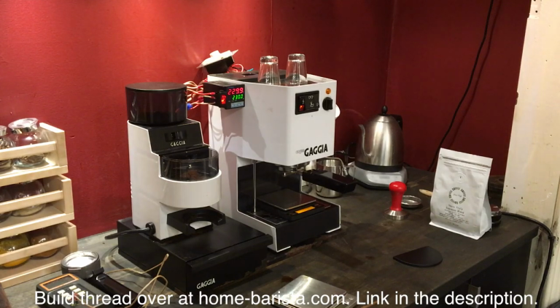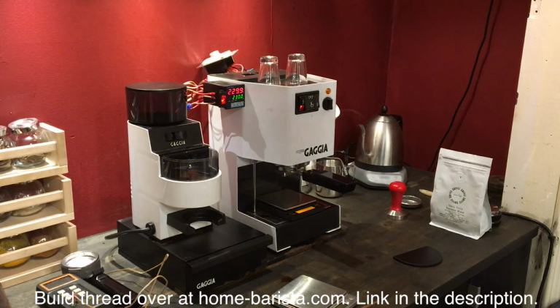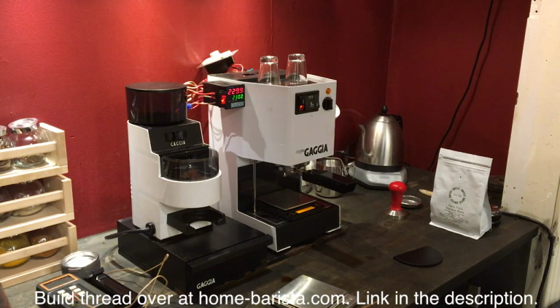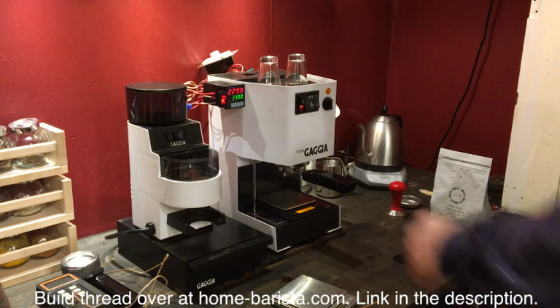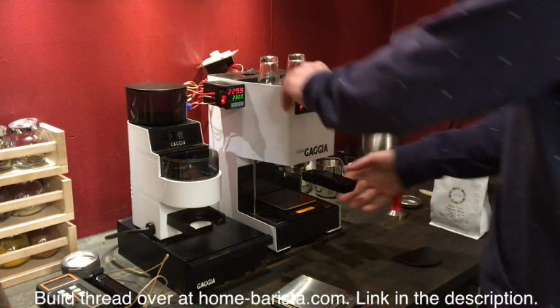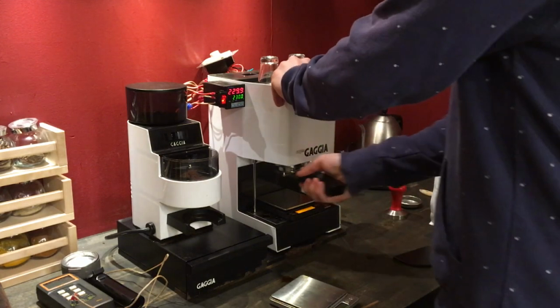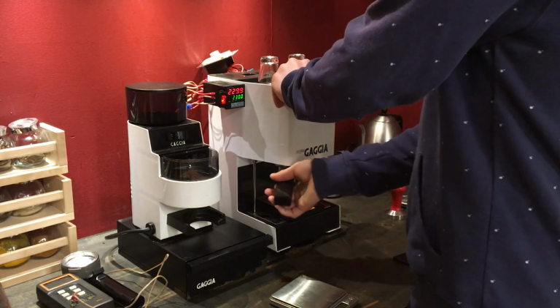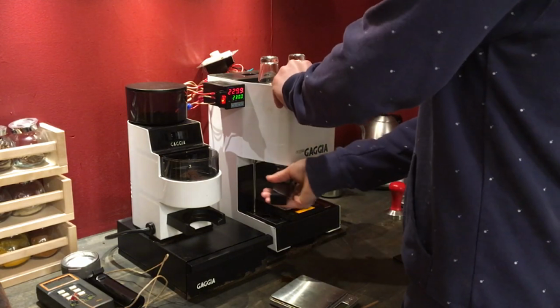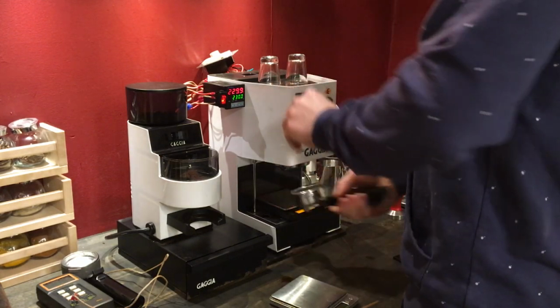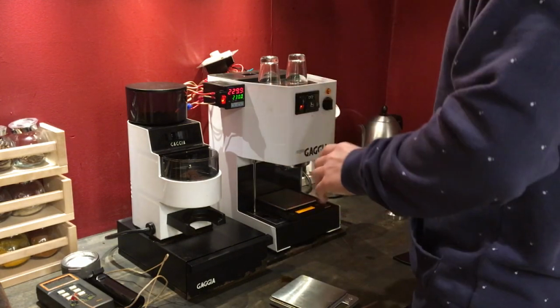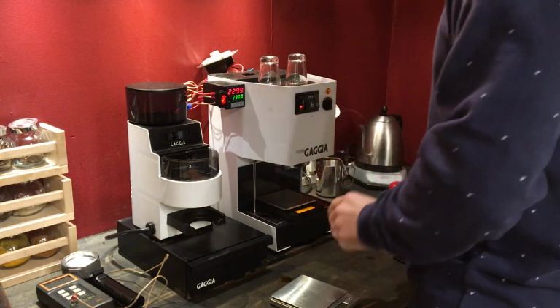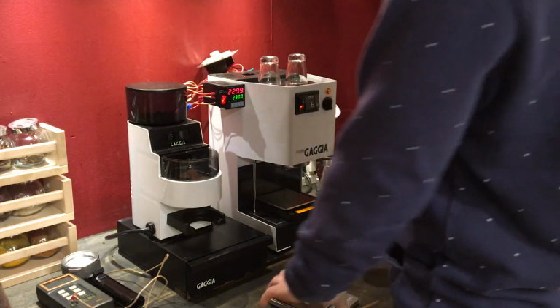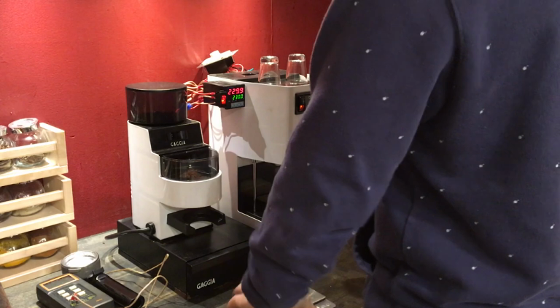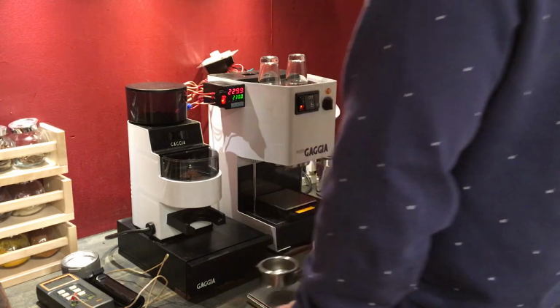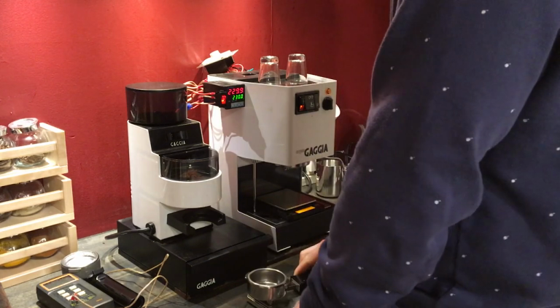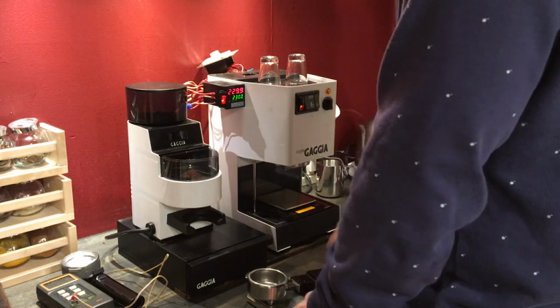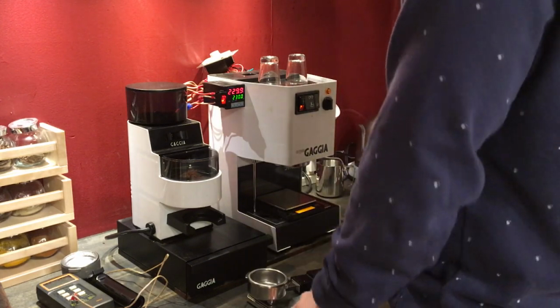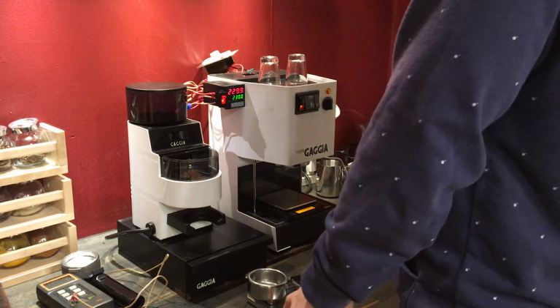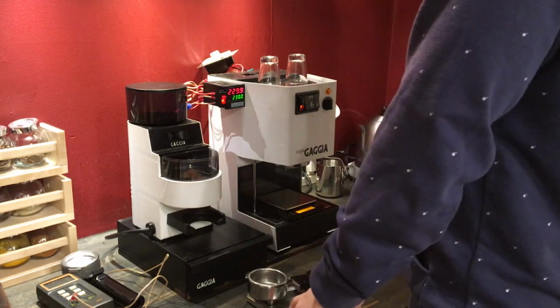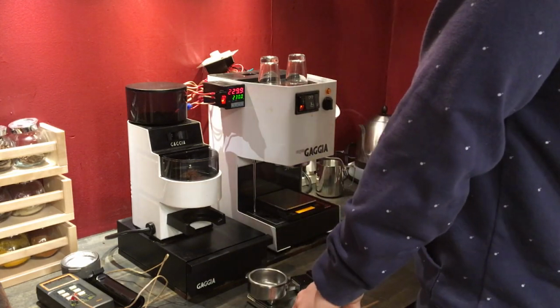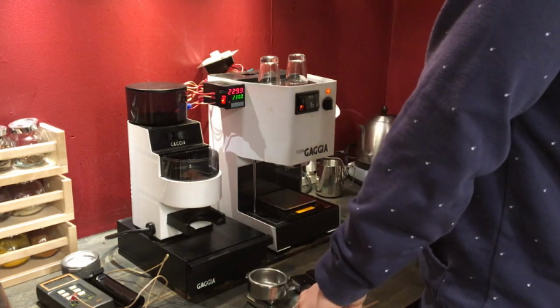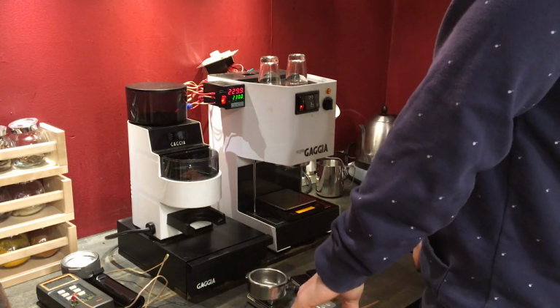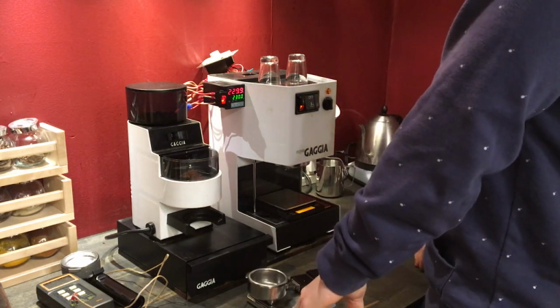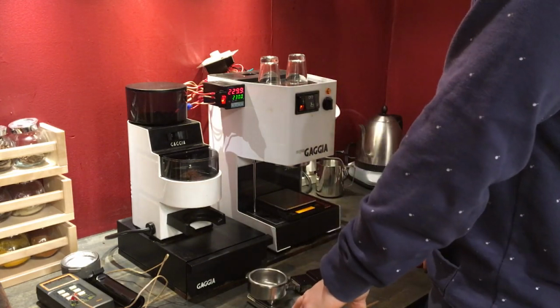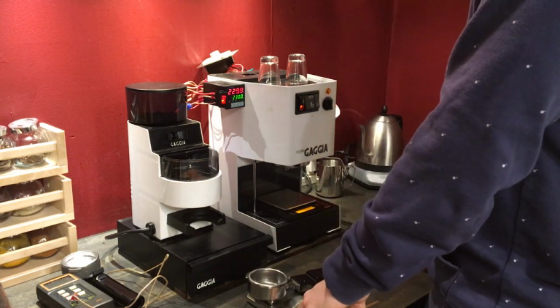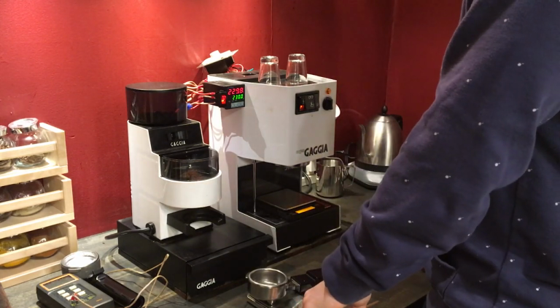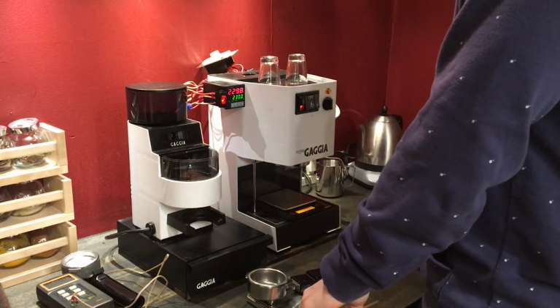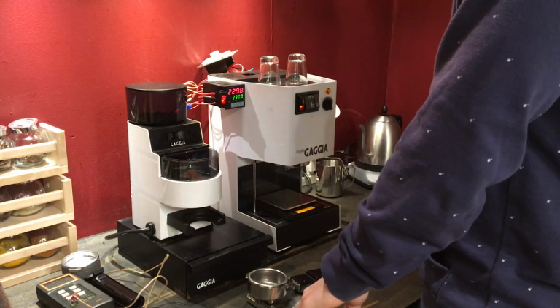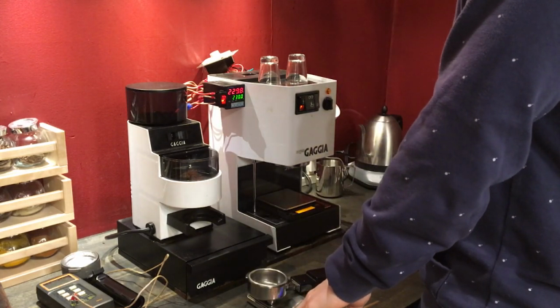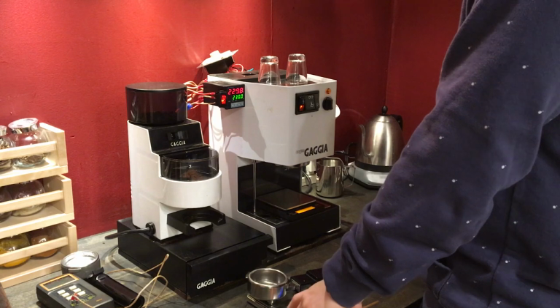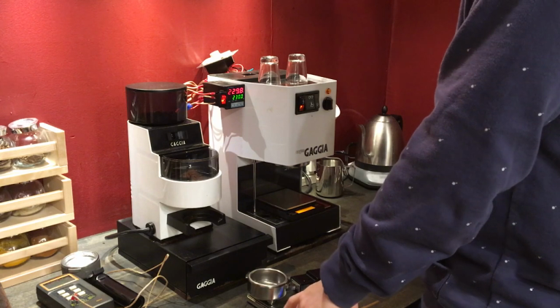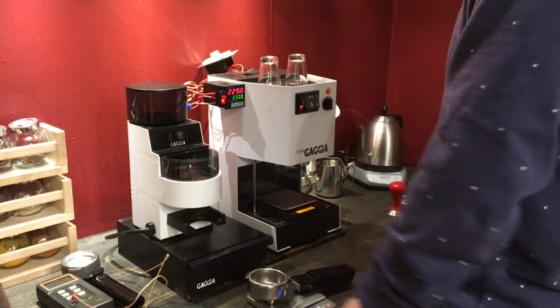Okay, here we go. This is, I guess, the long anticipated video — well, at least for me. My scale would work here.